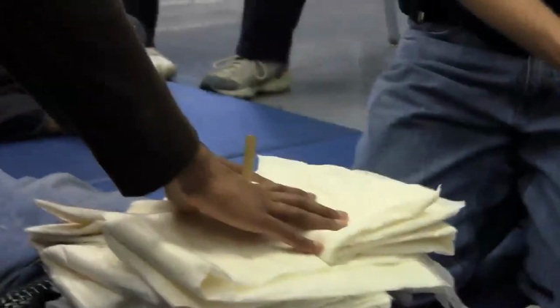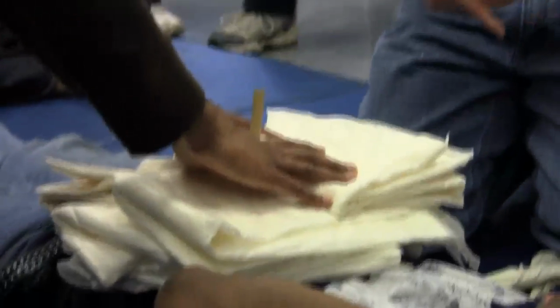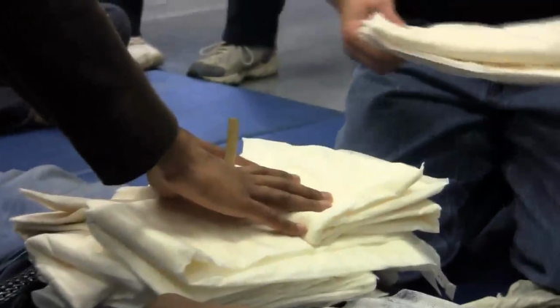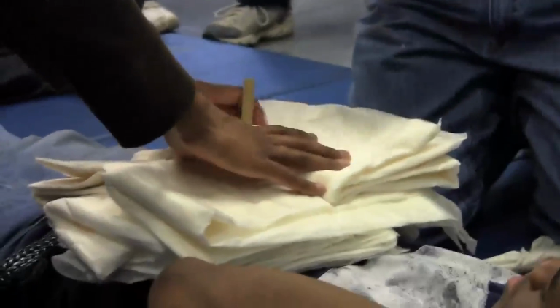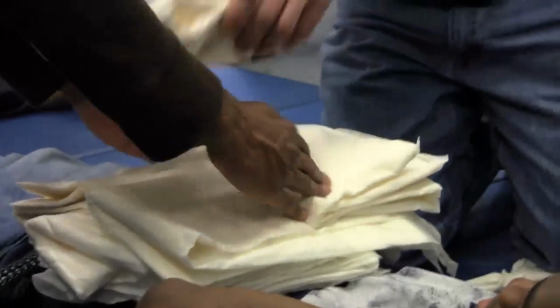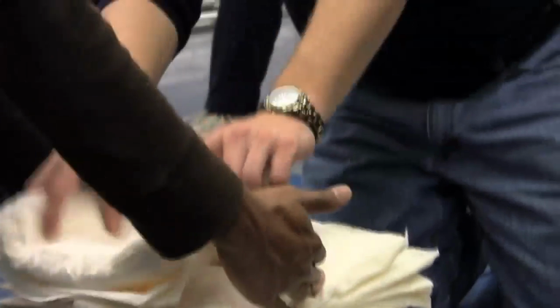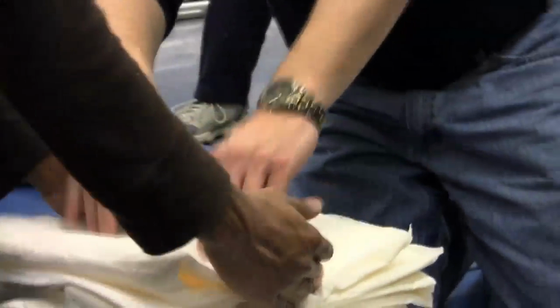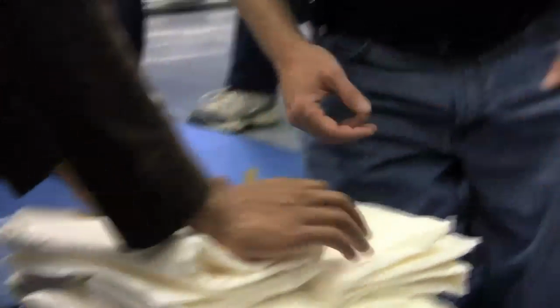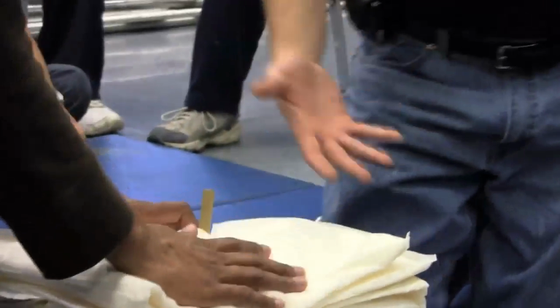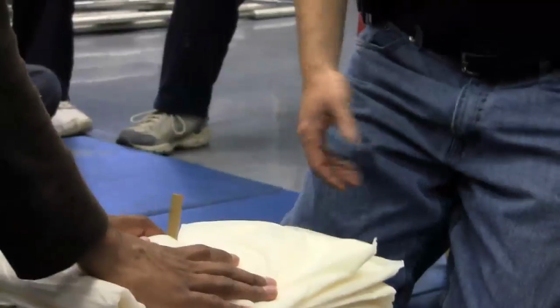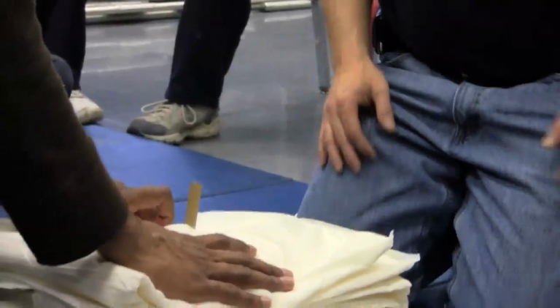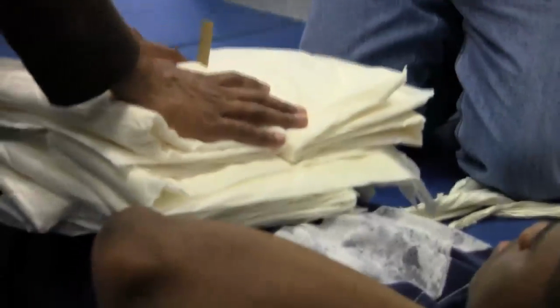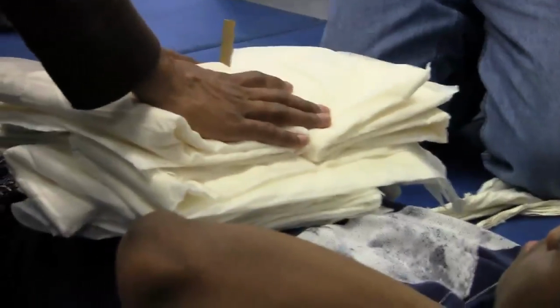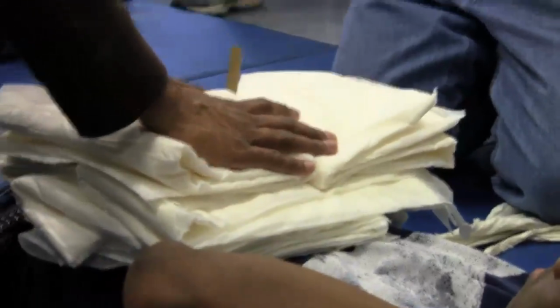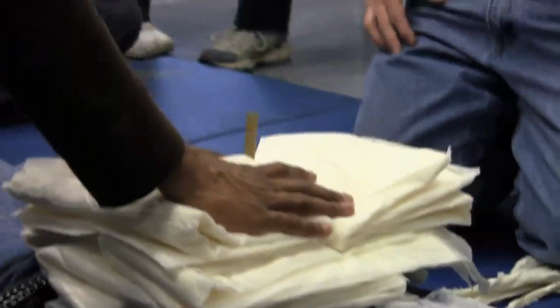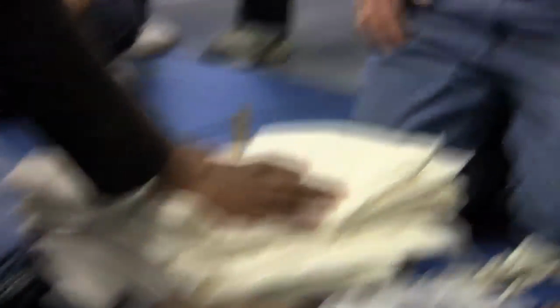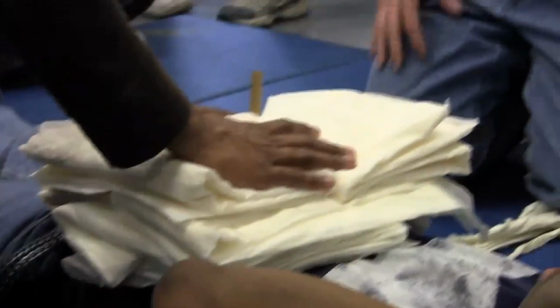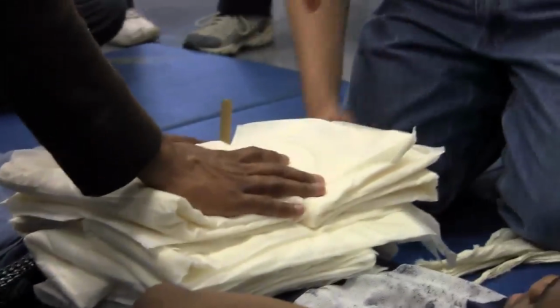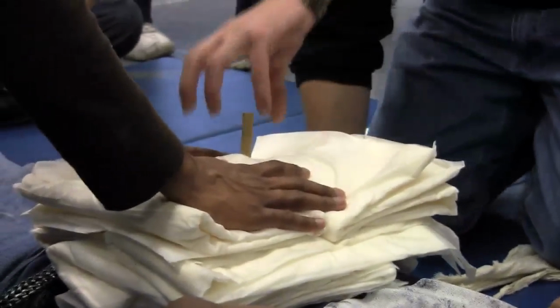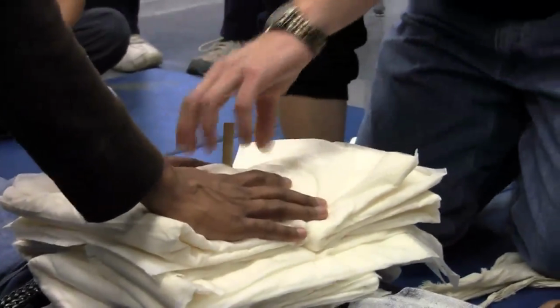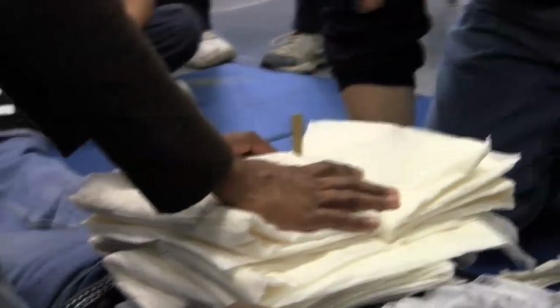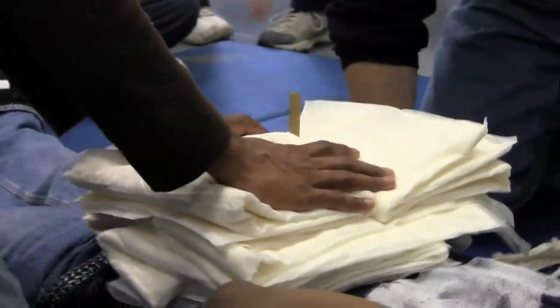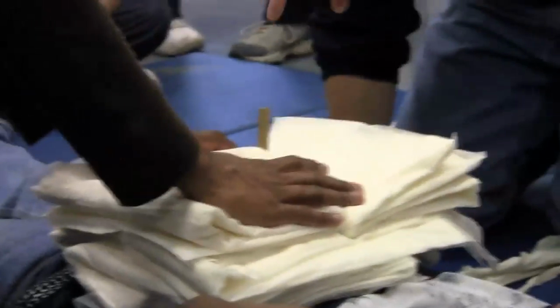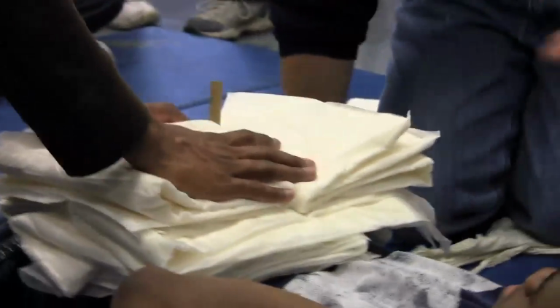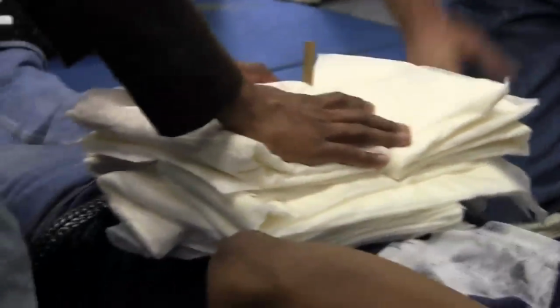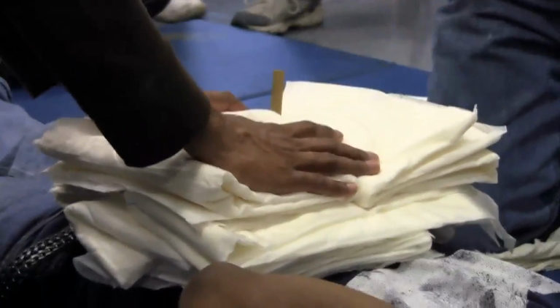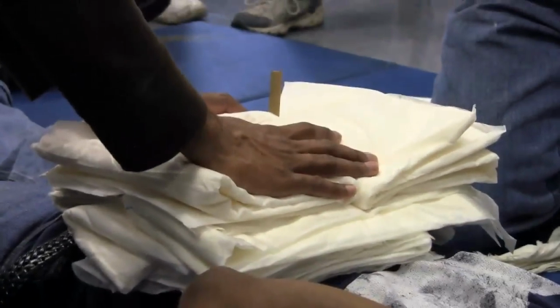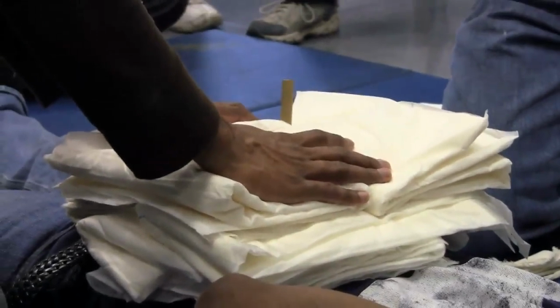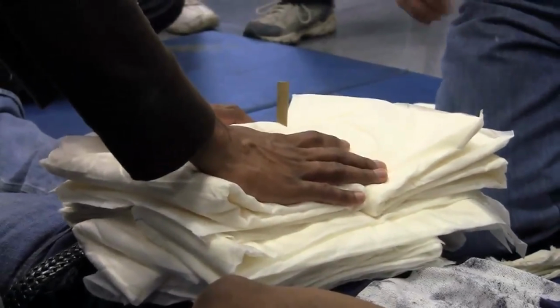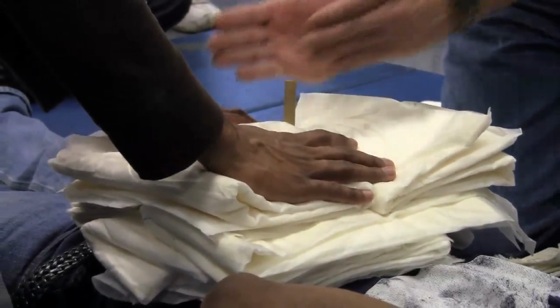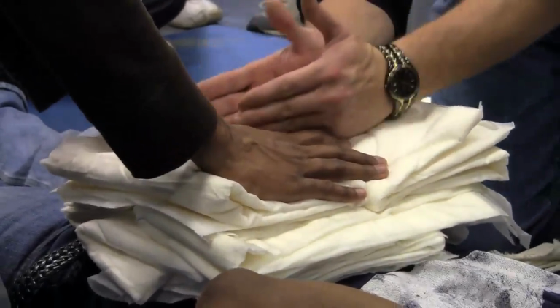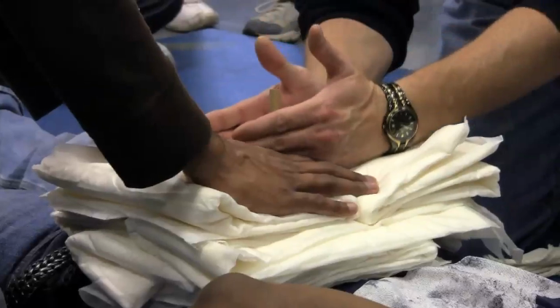Let's take a guess at how we're going to secure these. With cravats. Now, the whole idea with why the dressings need to be — the bandaging material — needs to be running this way is because once I secure them with cravats, I'm going to secure them this way.